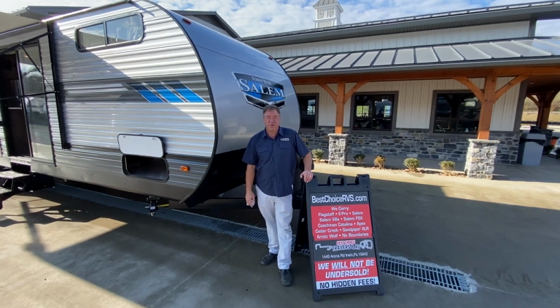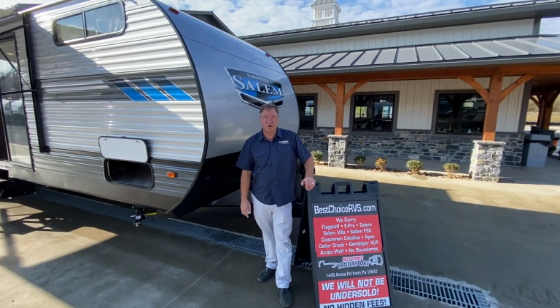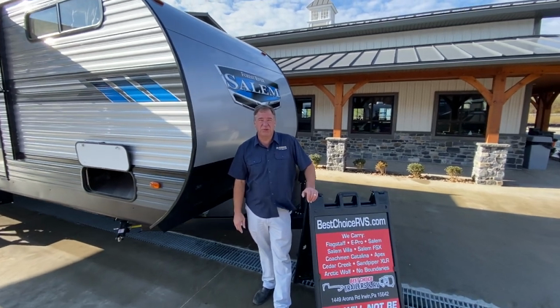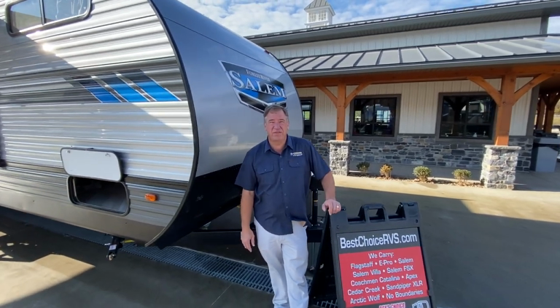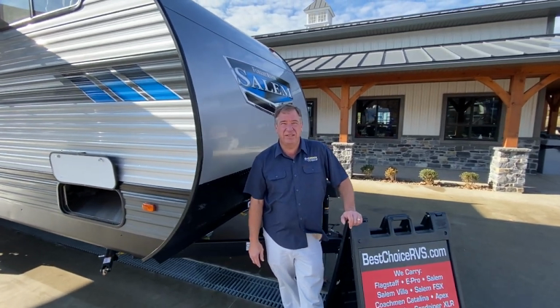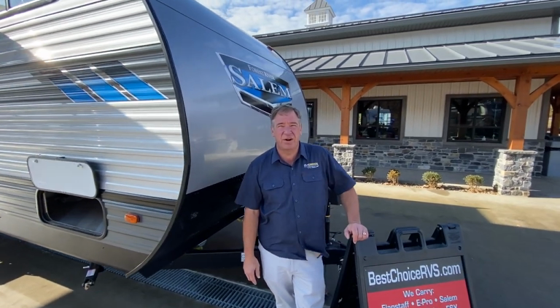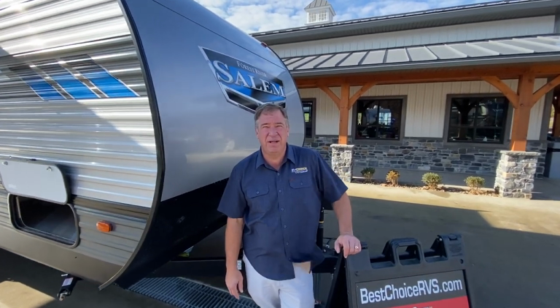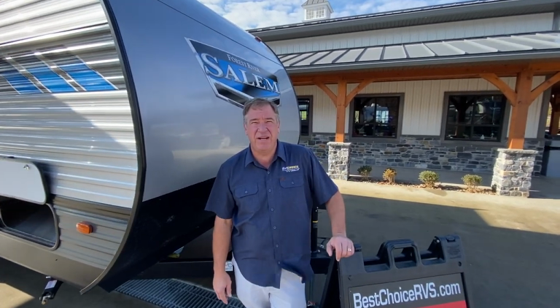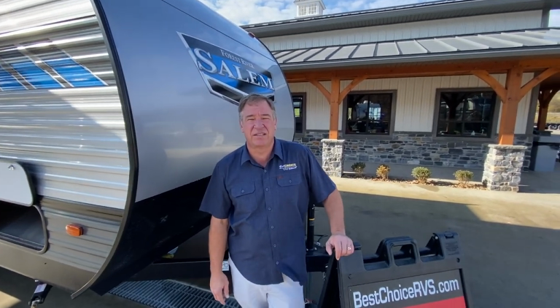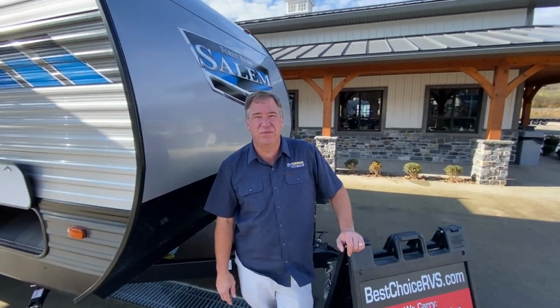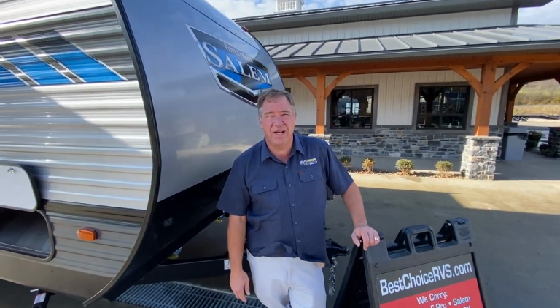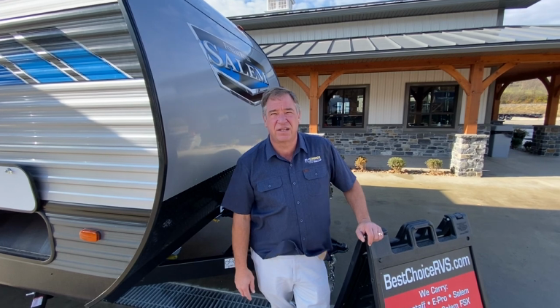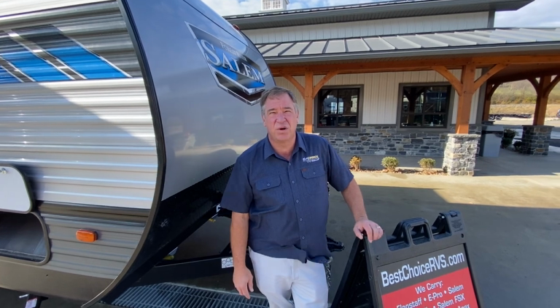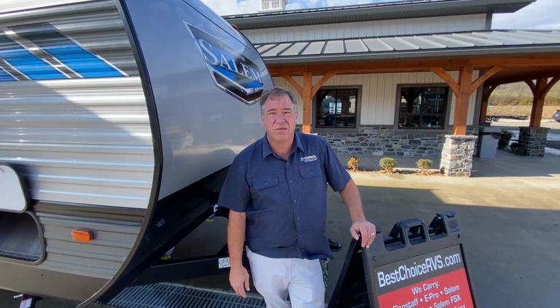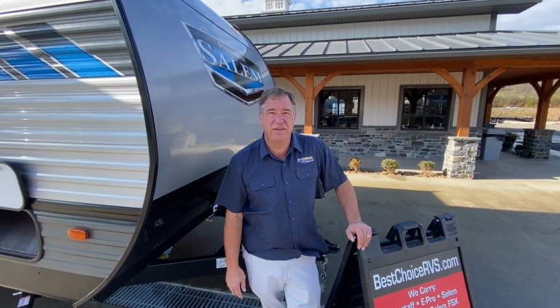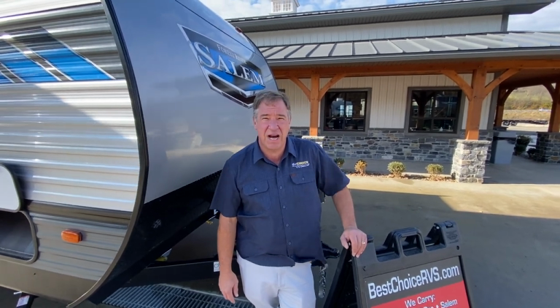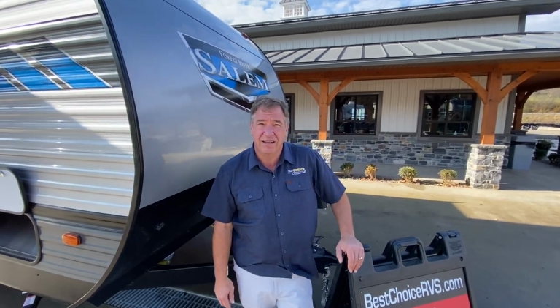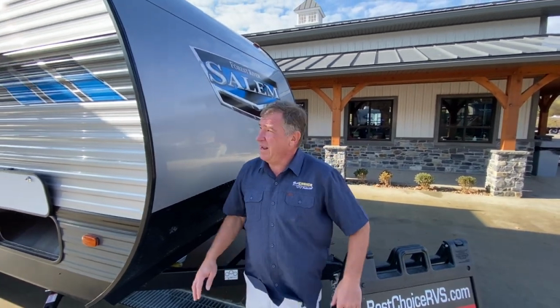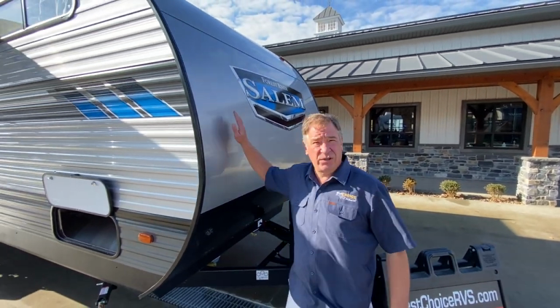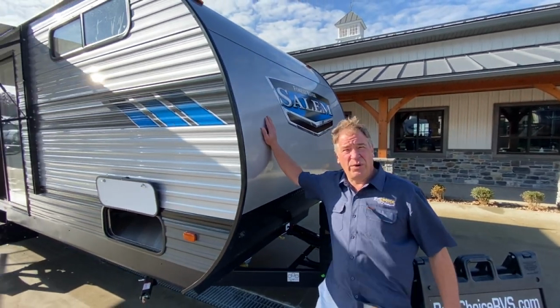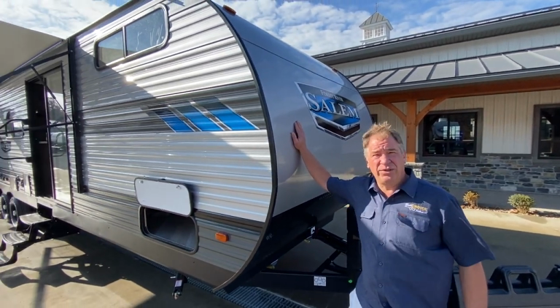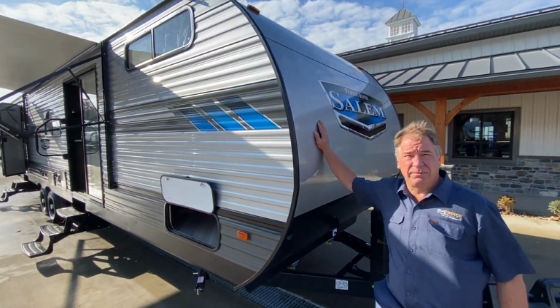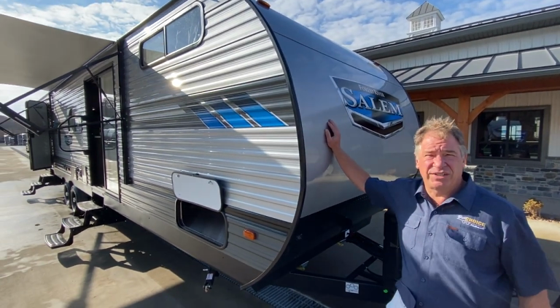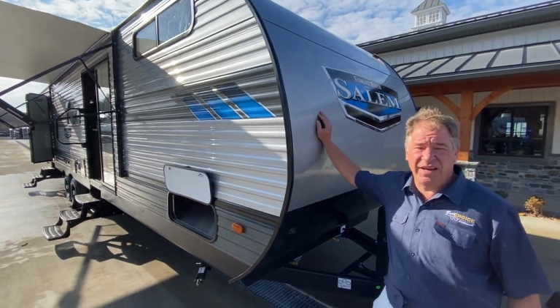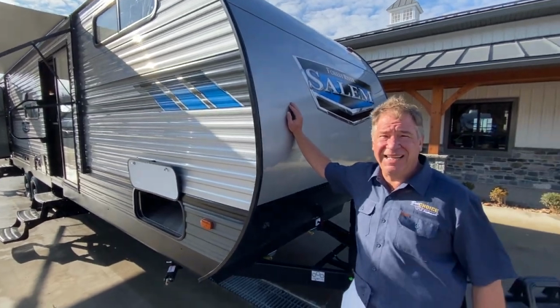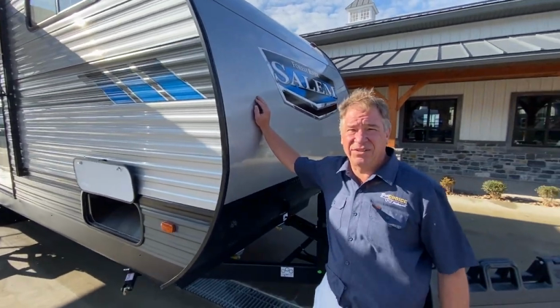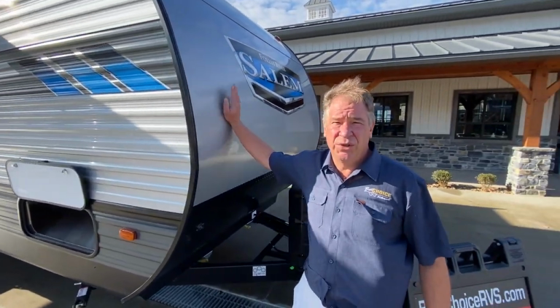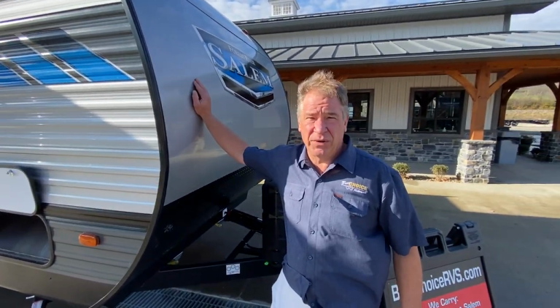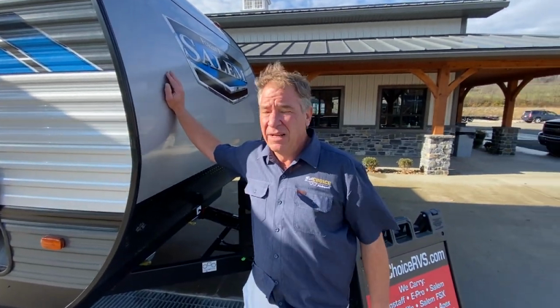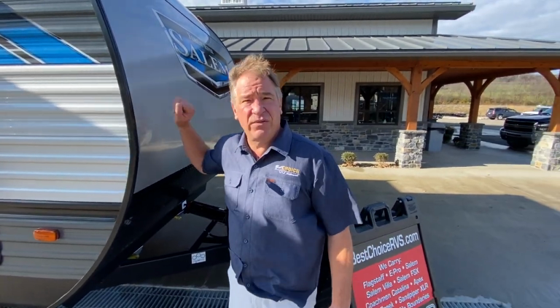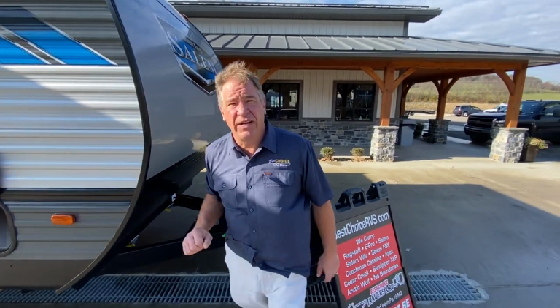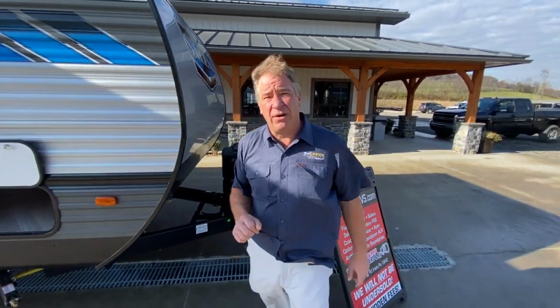Hello, folks. Welcome to Best Choice RVs in Irwin, Pennsylvania. 724-864-1449. Today we've got a 2022 Salem 36 VBDS 2-bedroom. Let's go over some of the features, shall we?